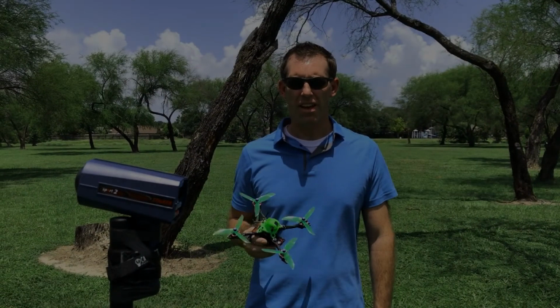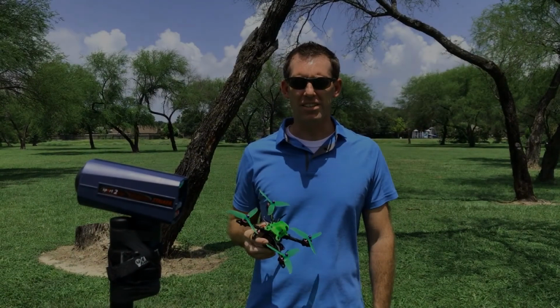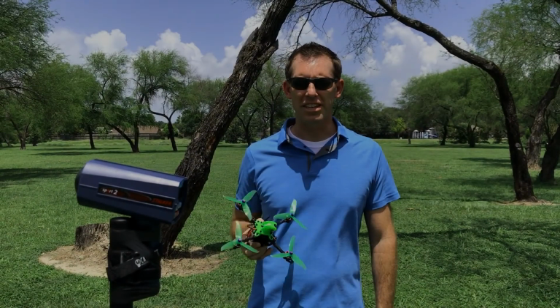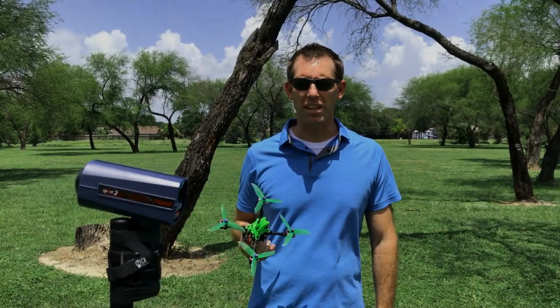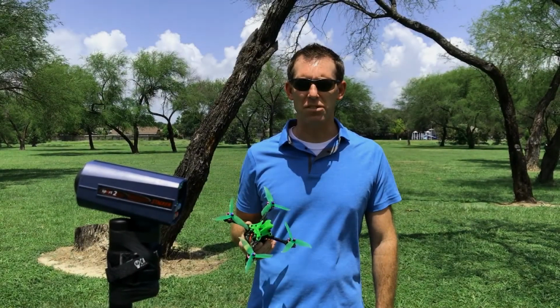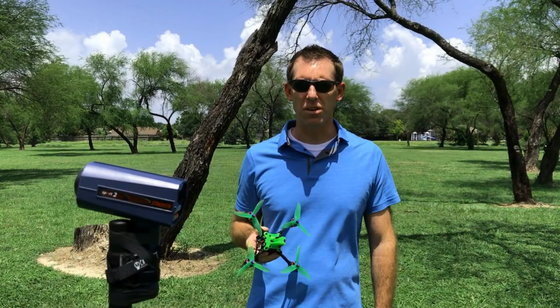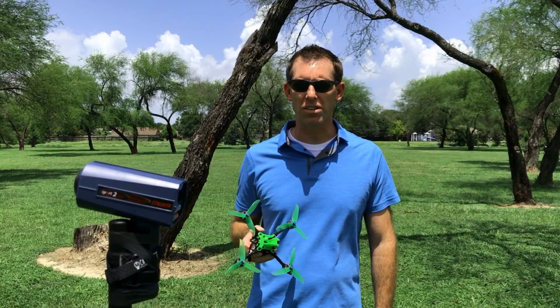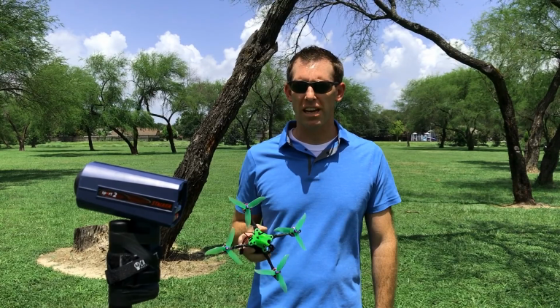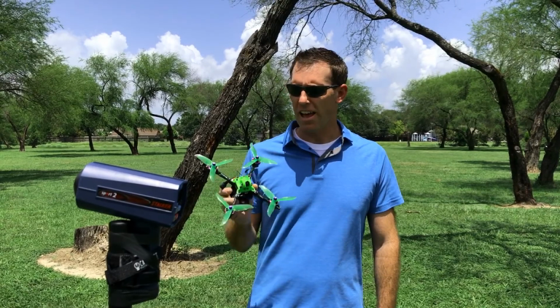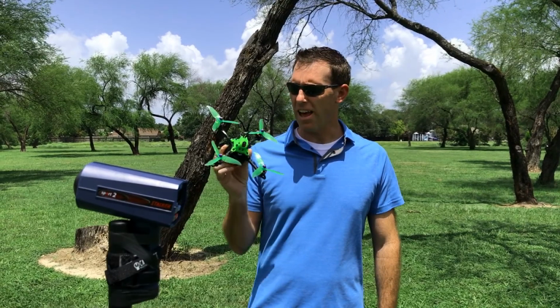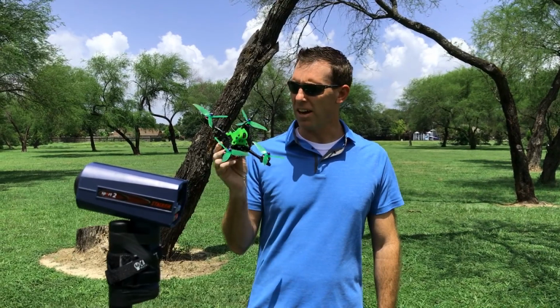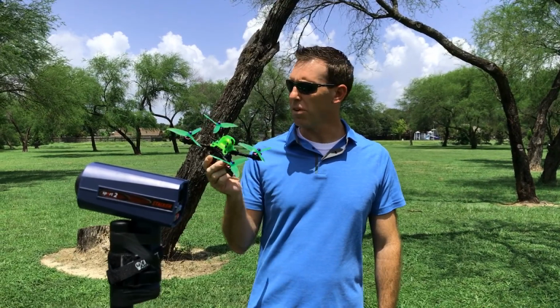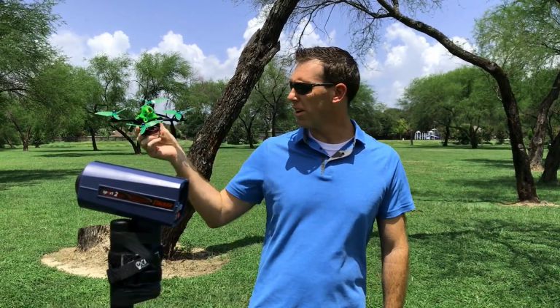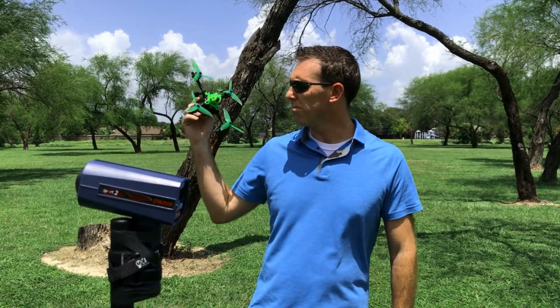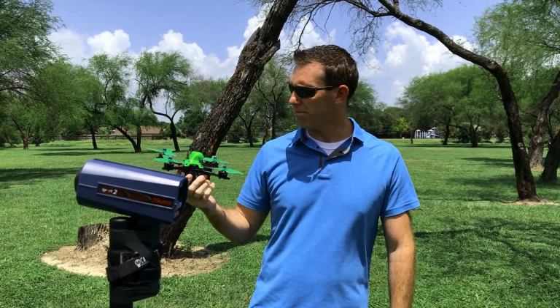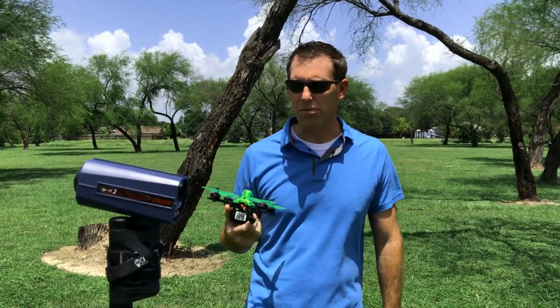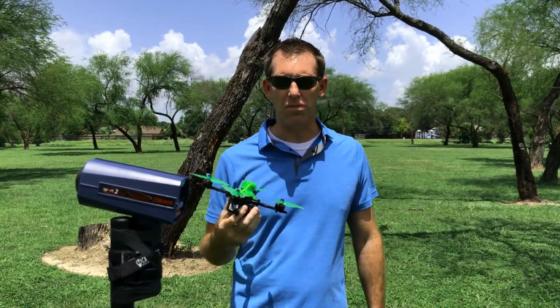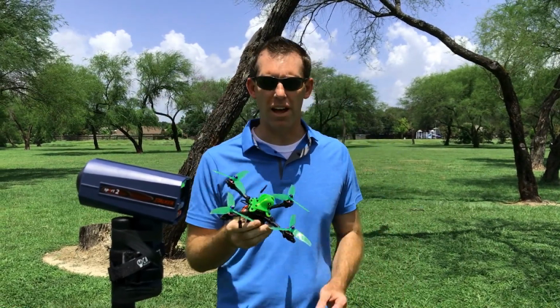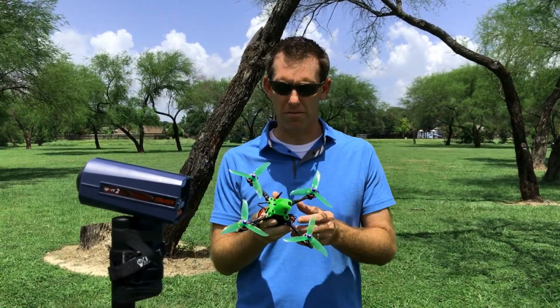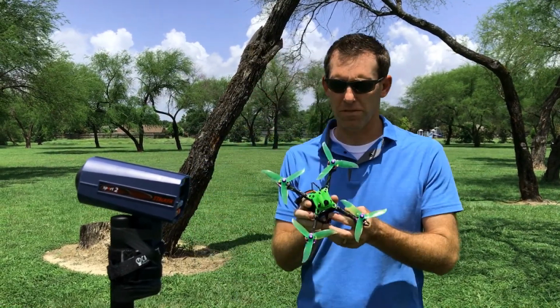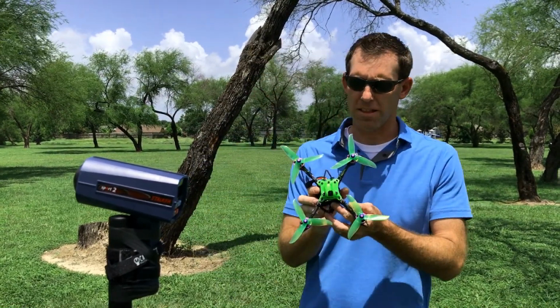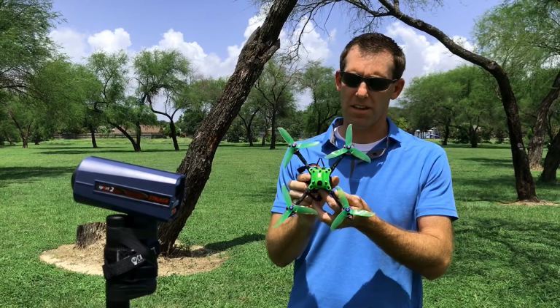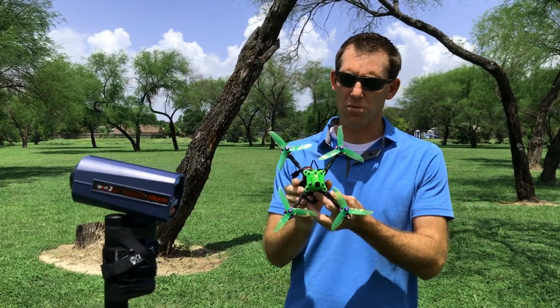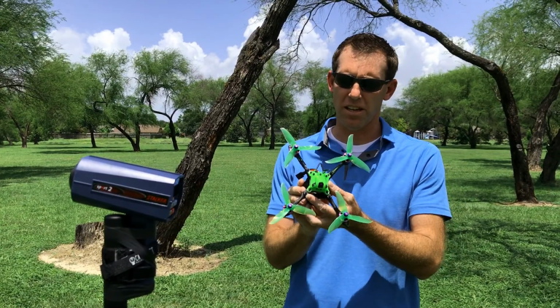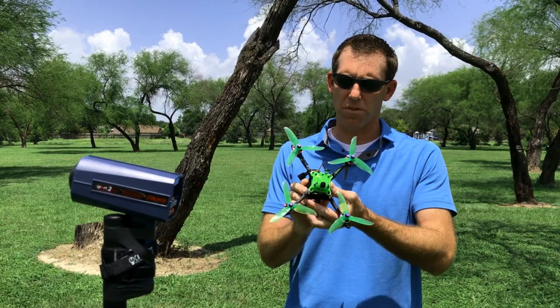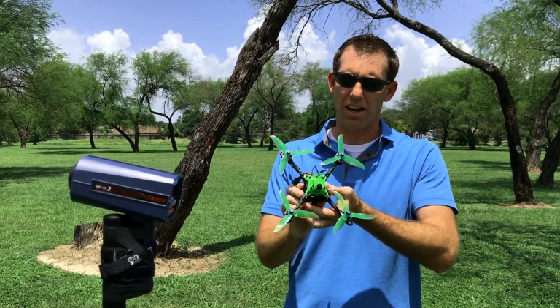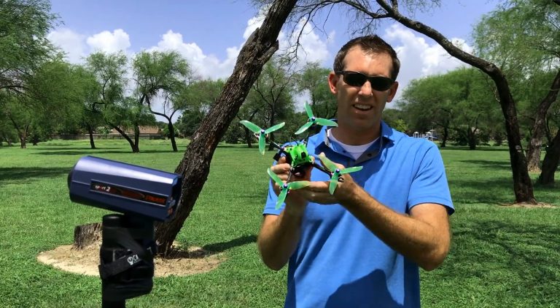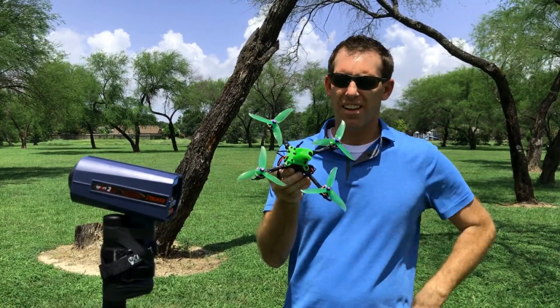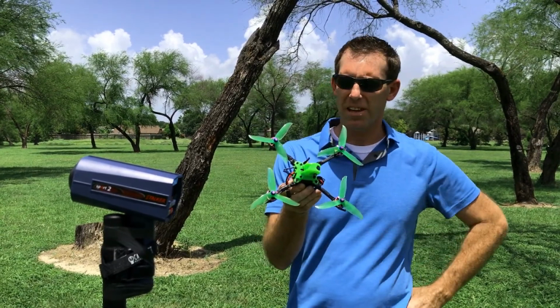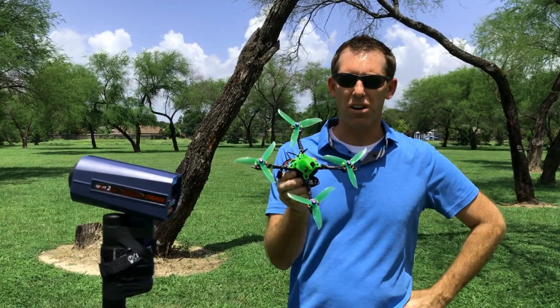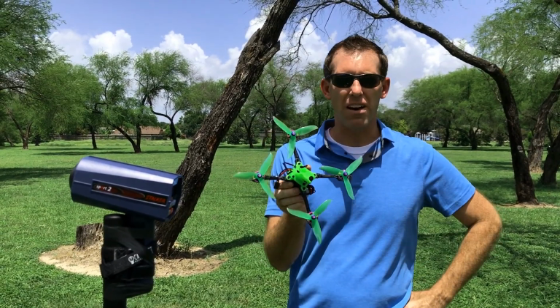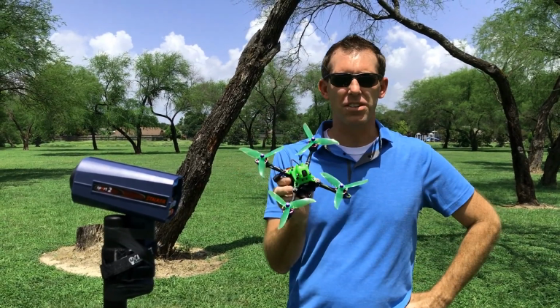Hey guys, this is Neil with Catalyst Machine Works and we're here at our favorite field to fly. We've got the new machine that we've created, the America 5 inch.